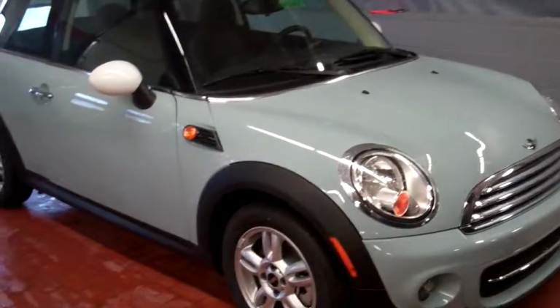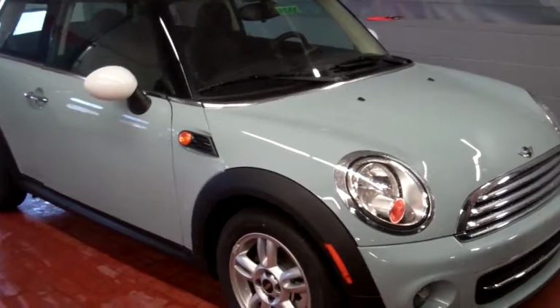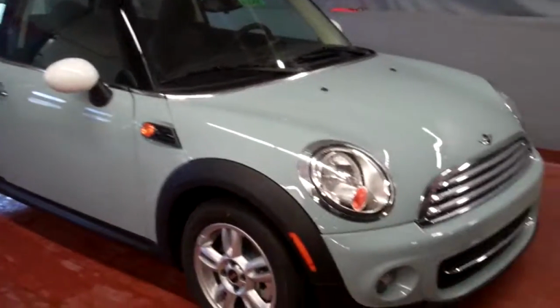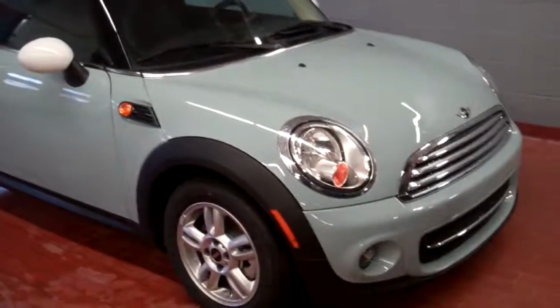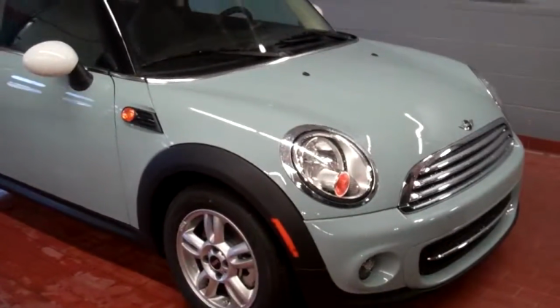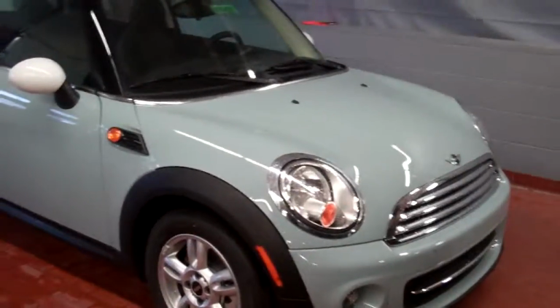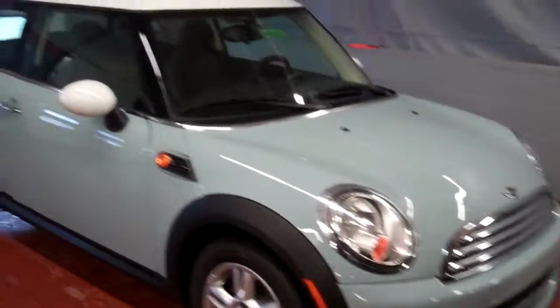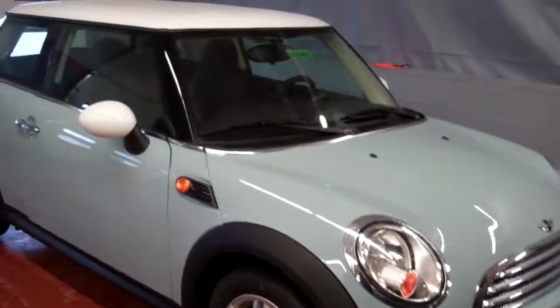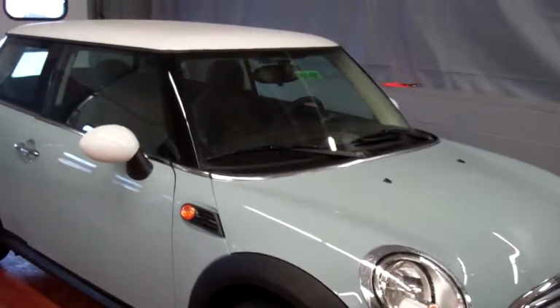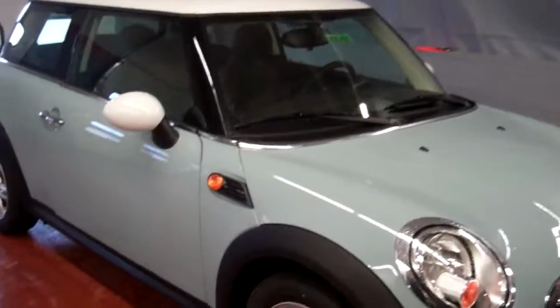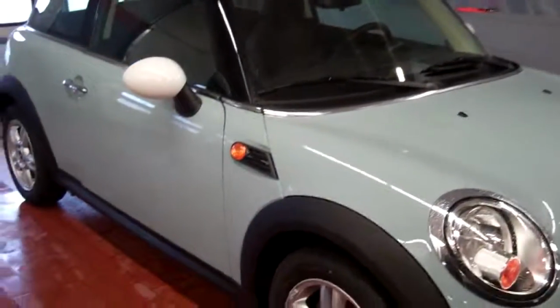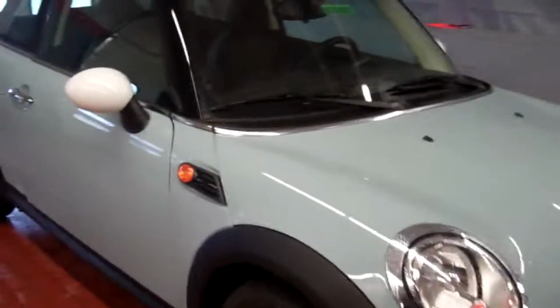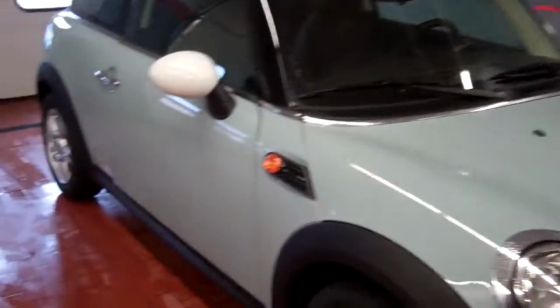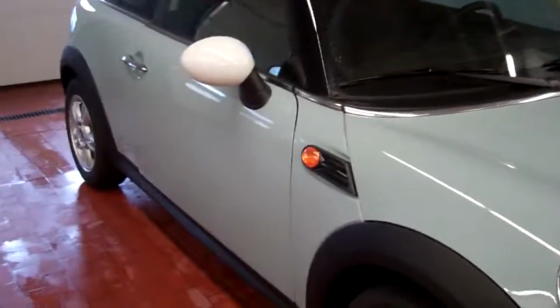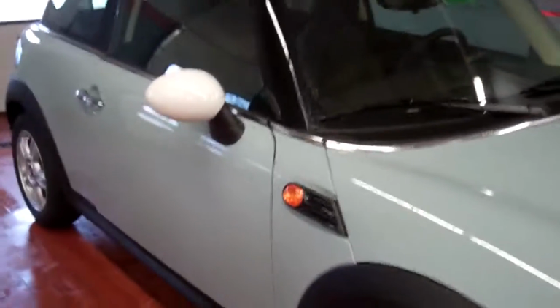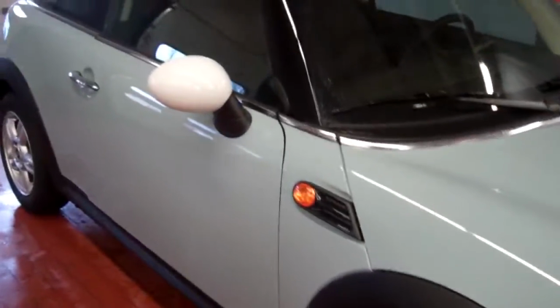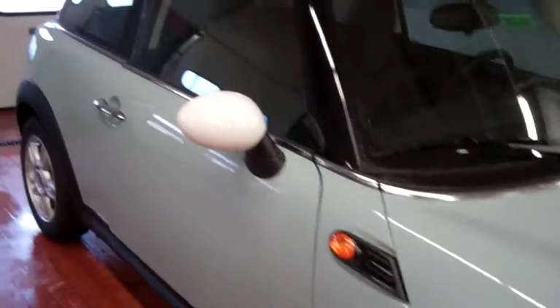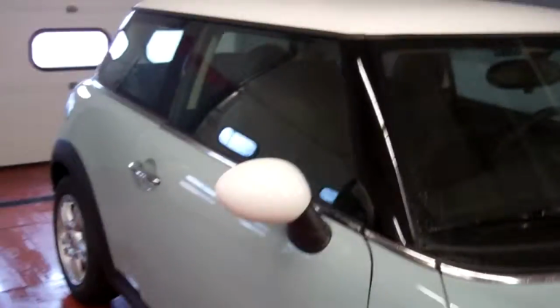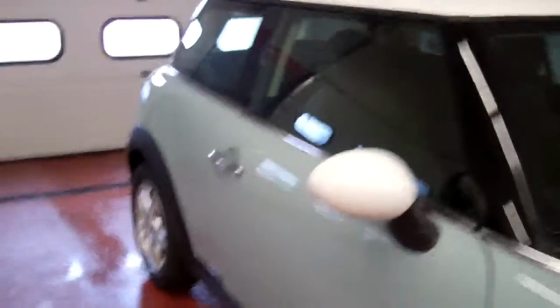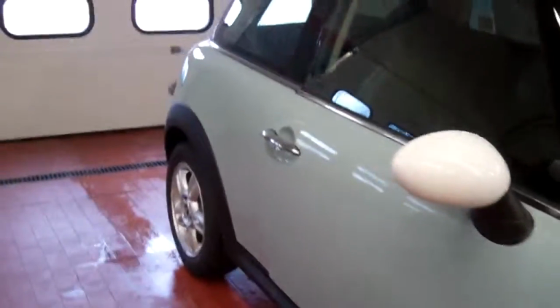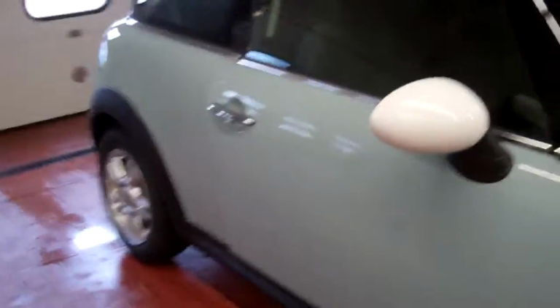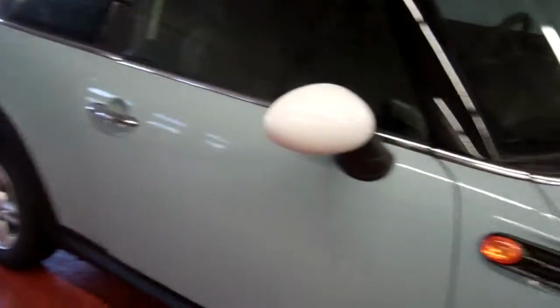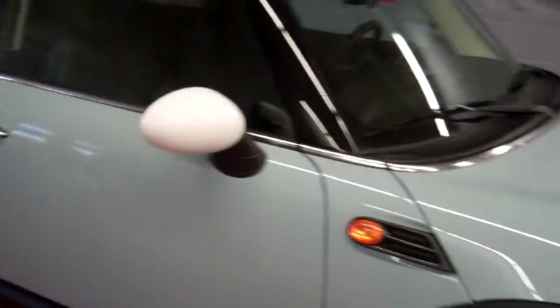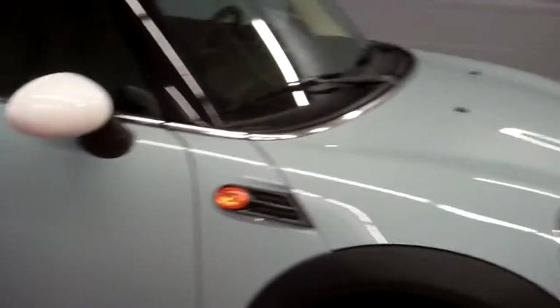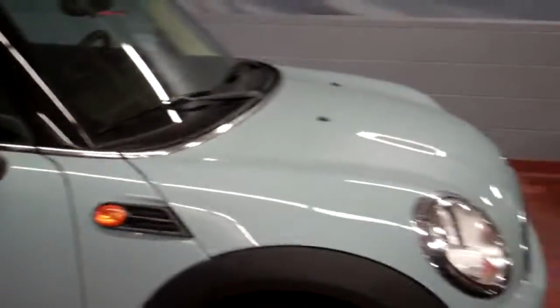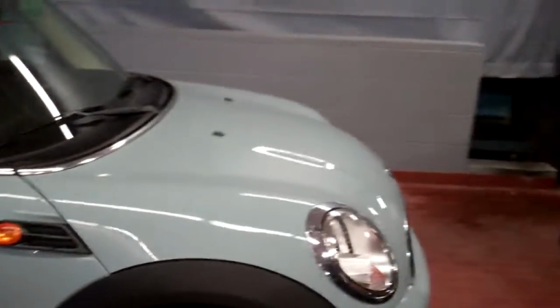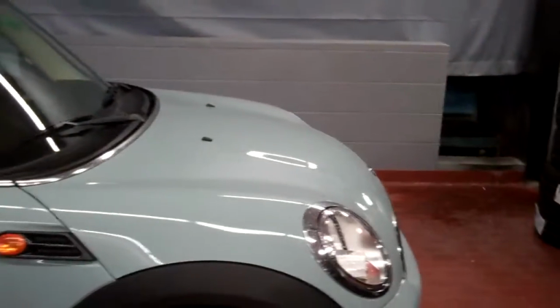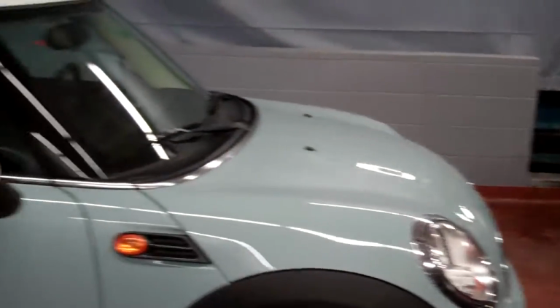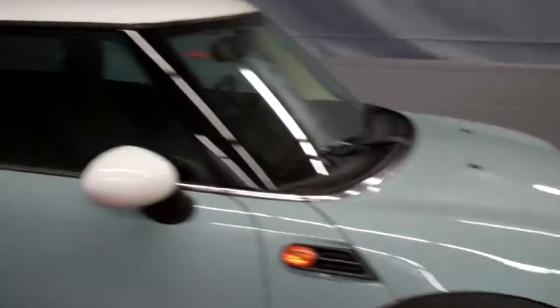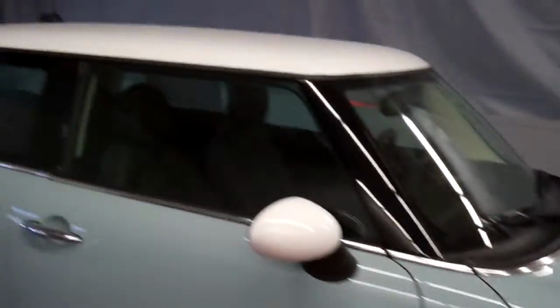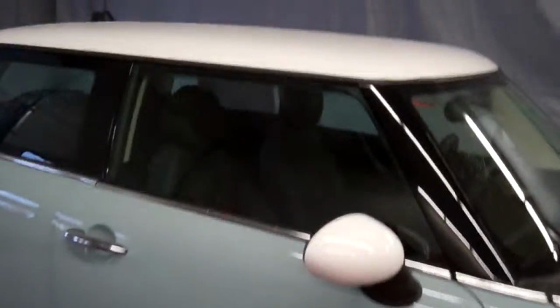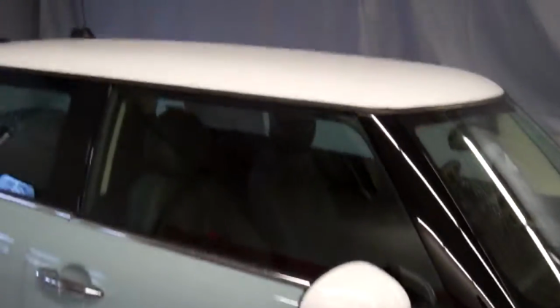Hi, this is Alicia with Mini in Madison here to show you around this 2012 Cooper hardtop. This hardtop is ice blue with a white top and white mirror caps.